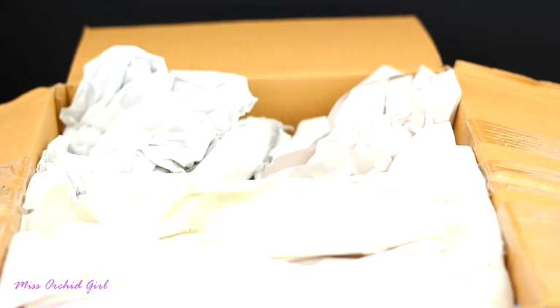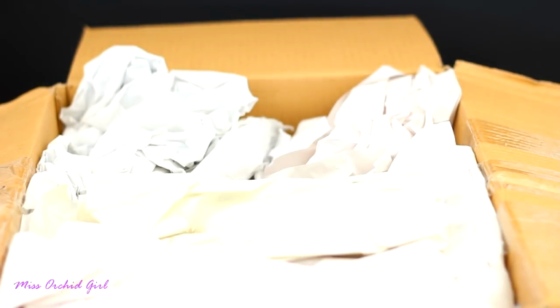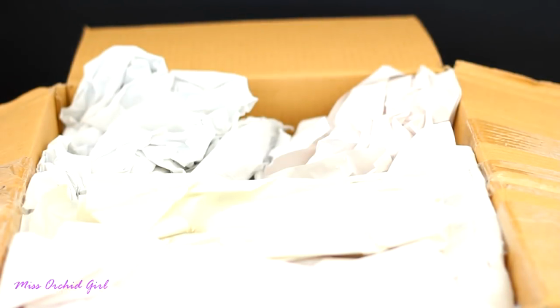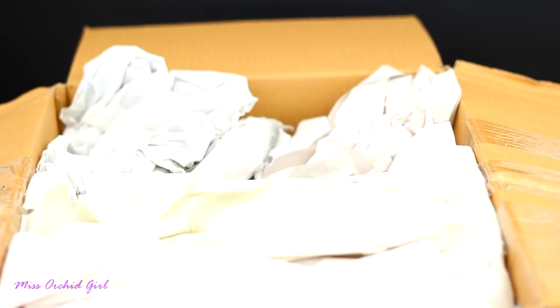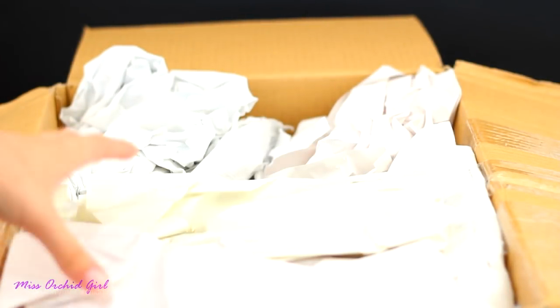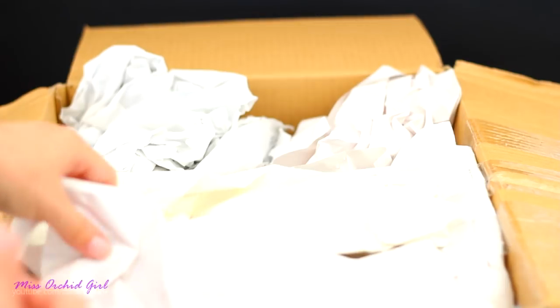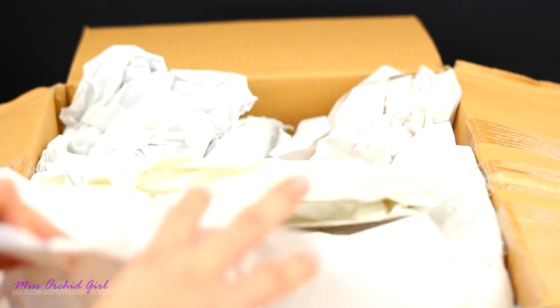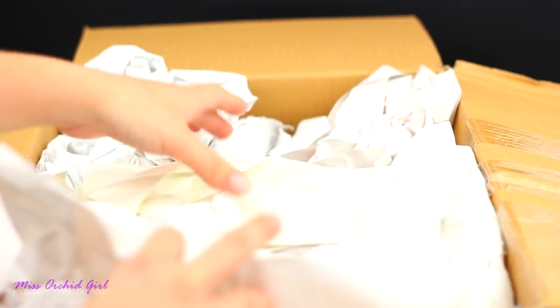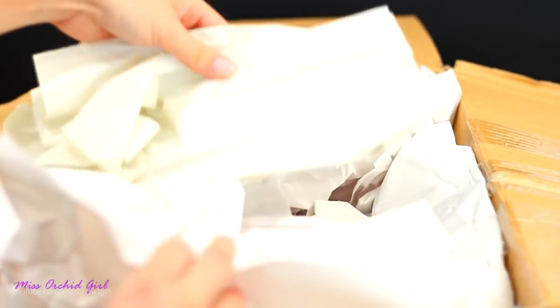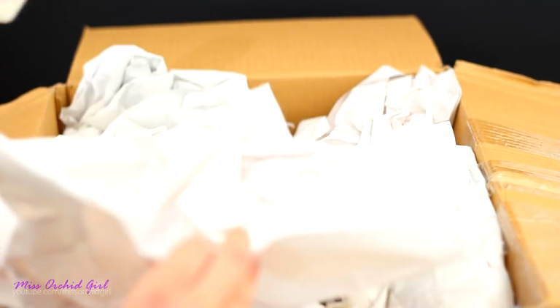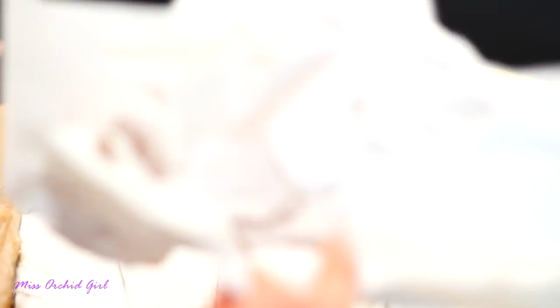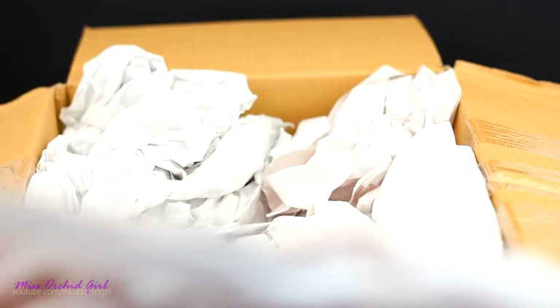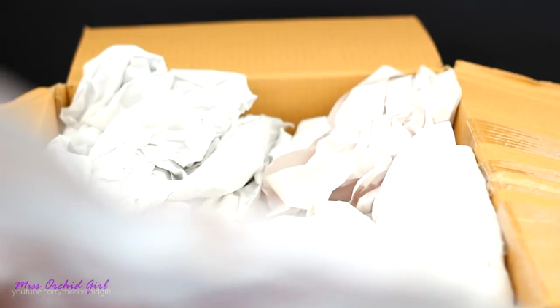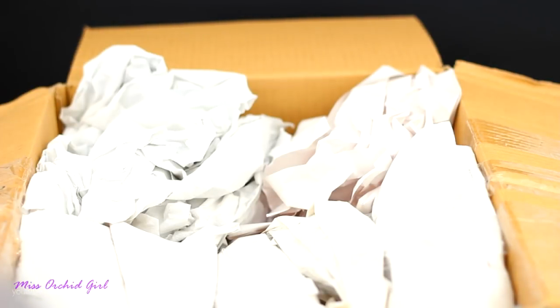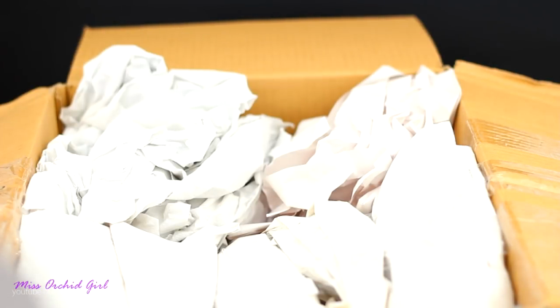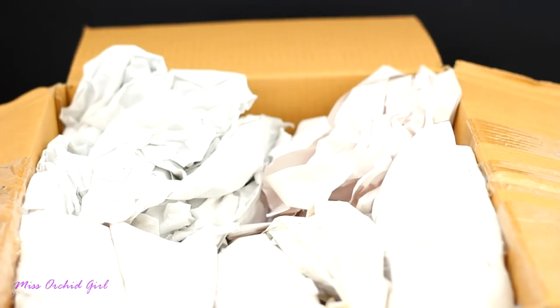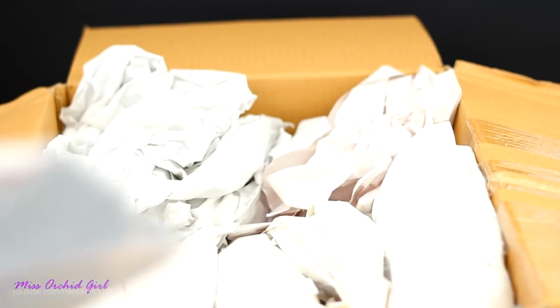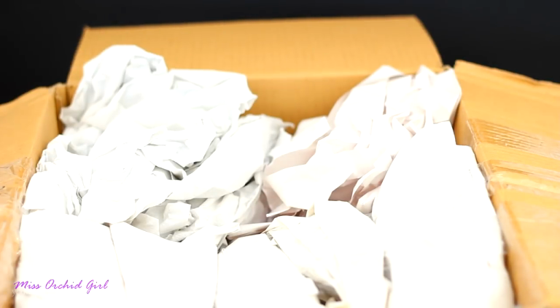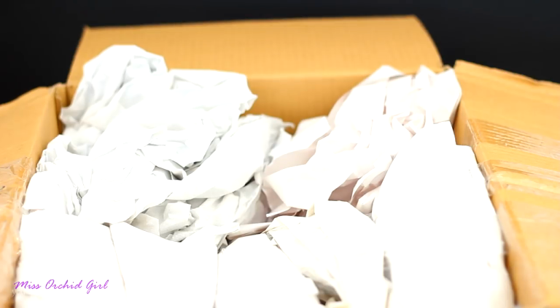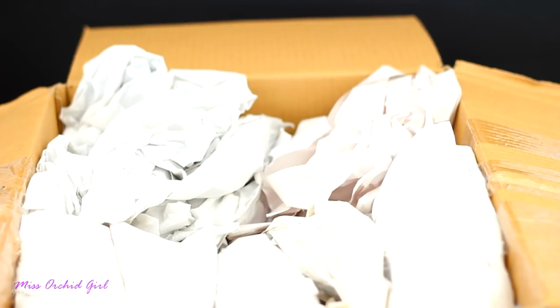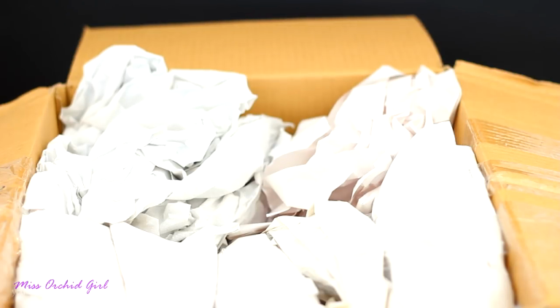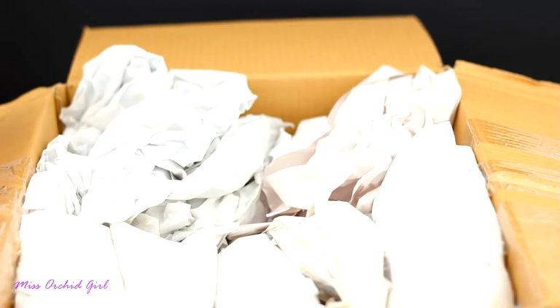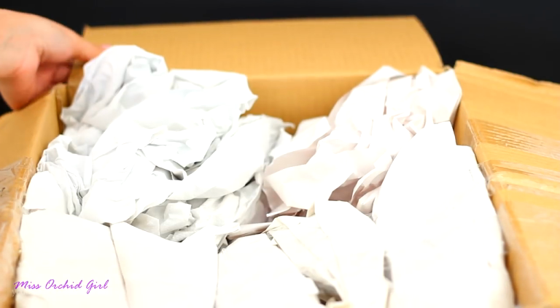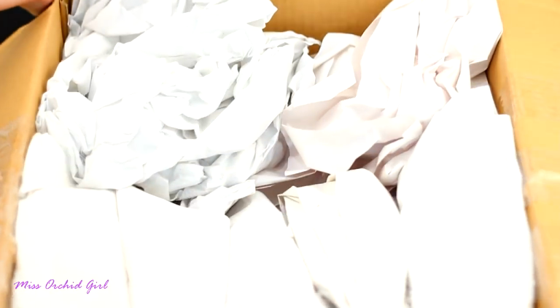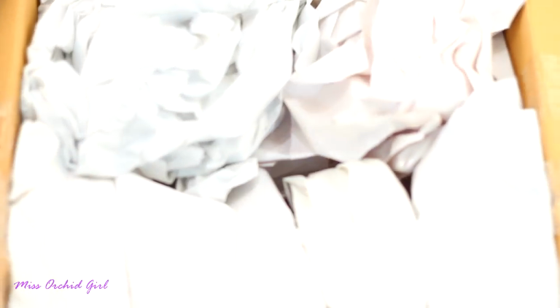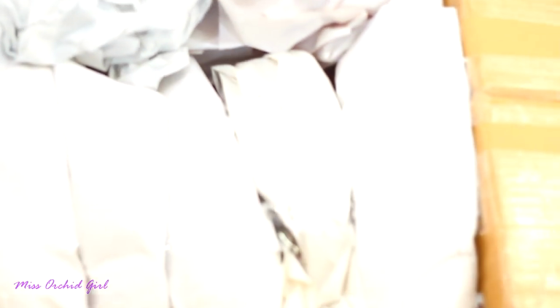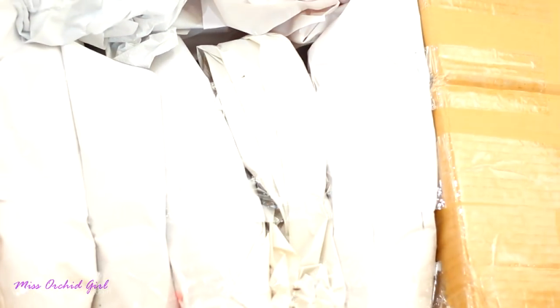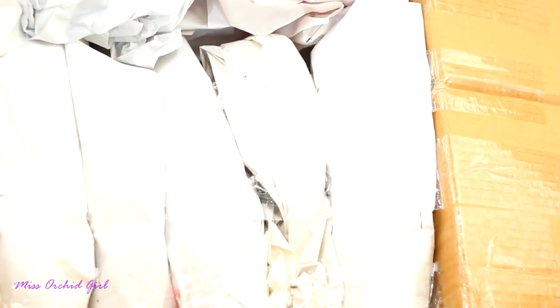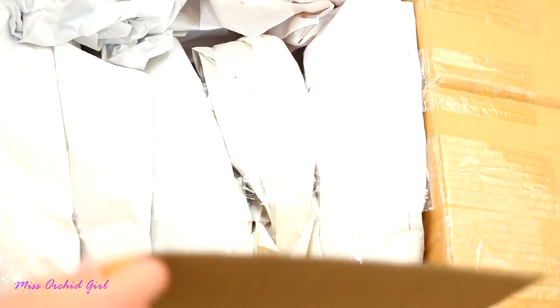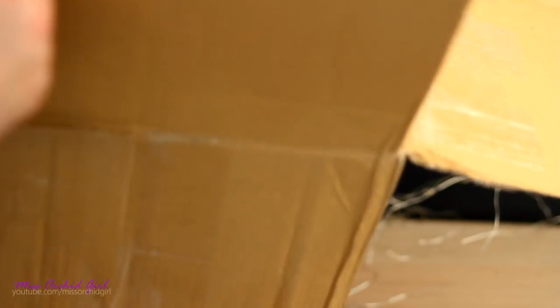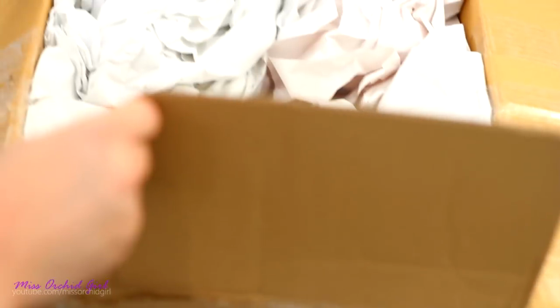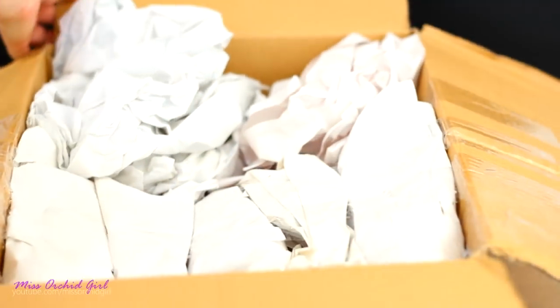It would appear that in that box we only have the hulesciana, which means the rest of the orchids — seven of them — are in the second box. Take a look at this. That's funny — I think I need the scissors.